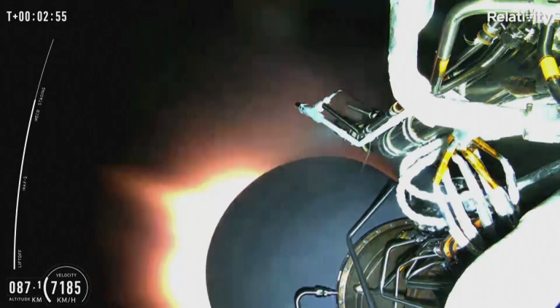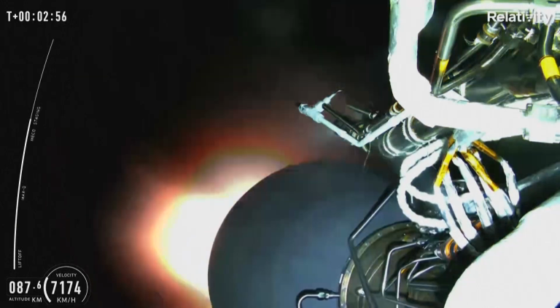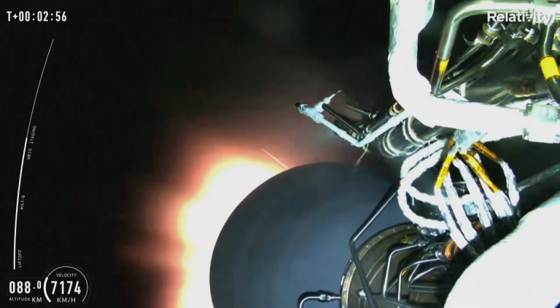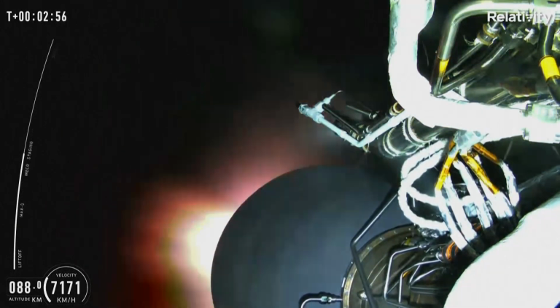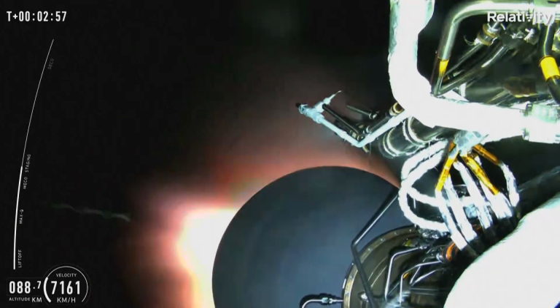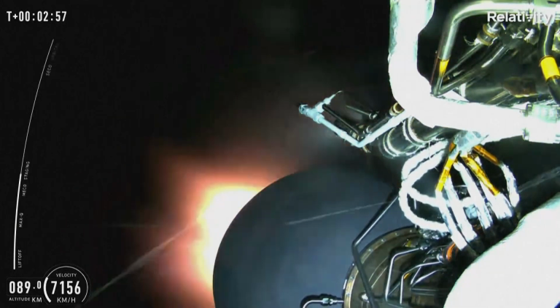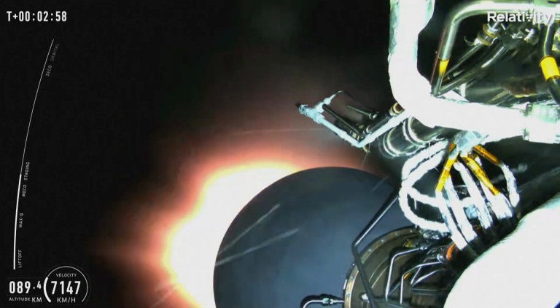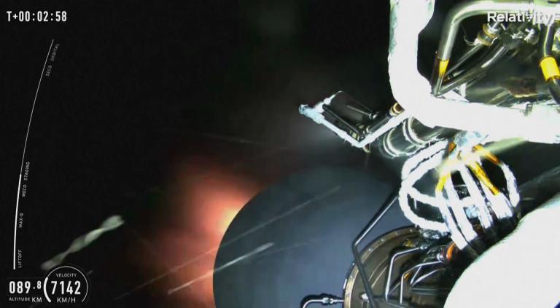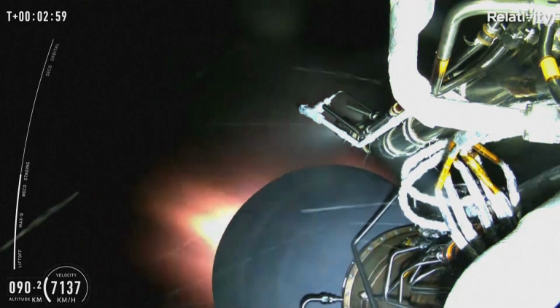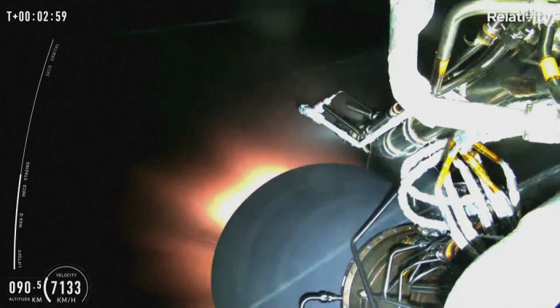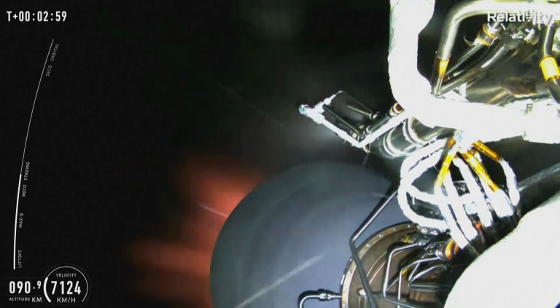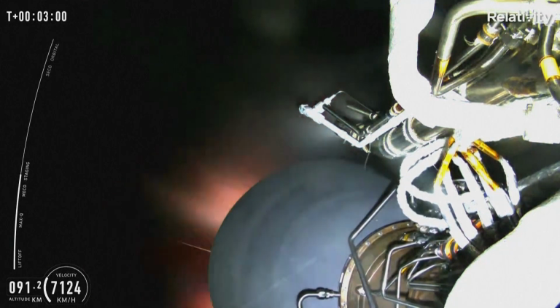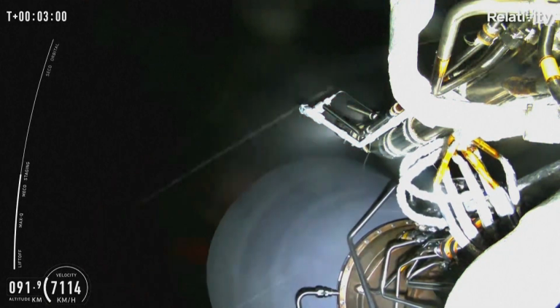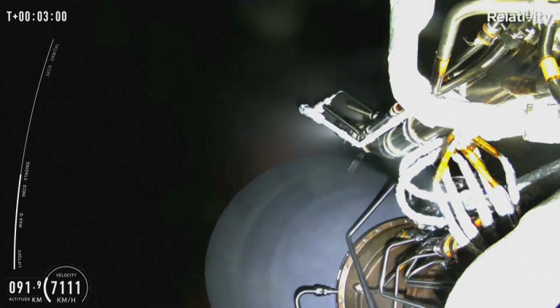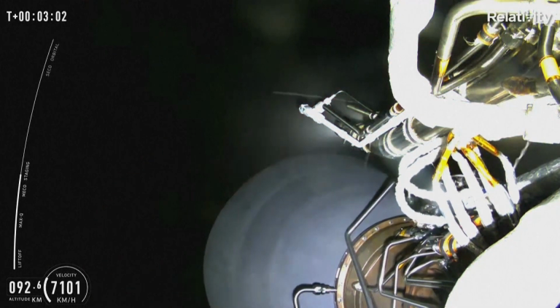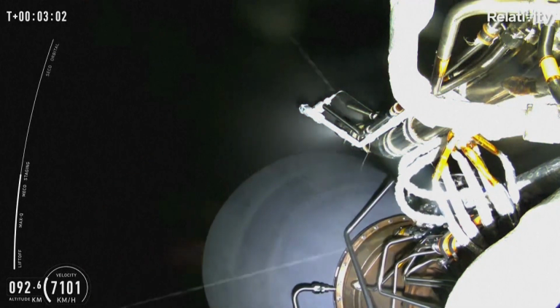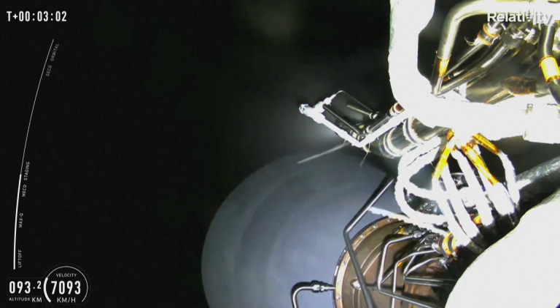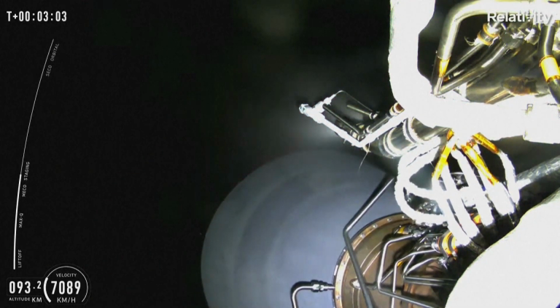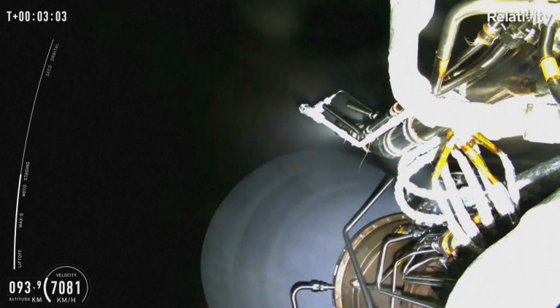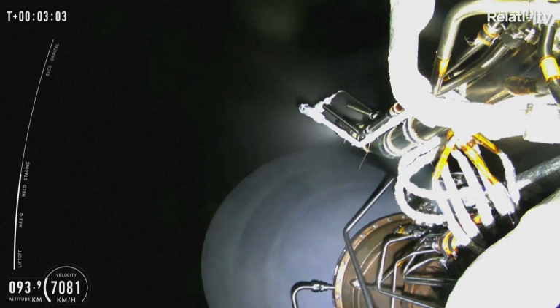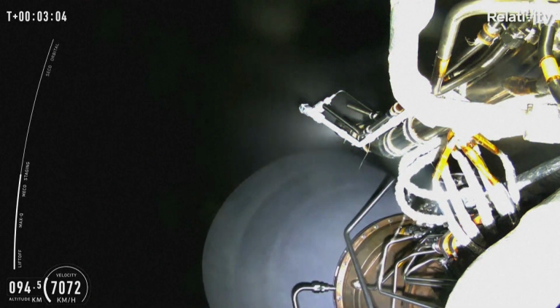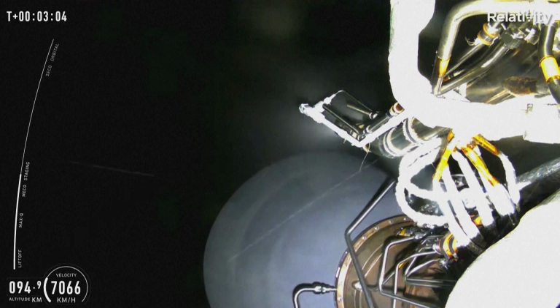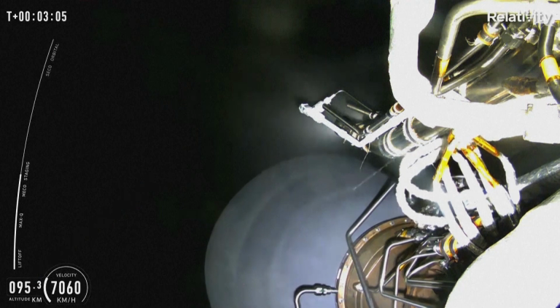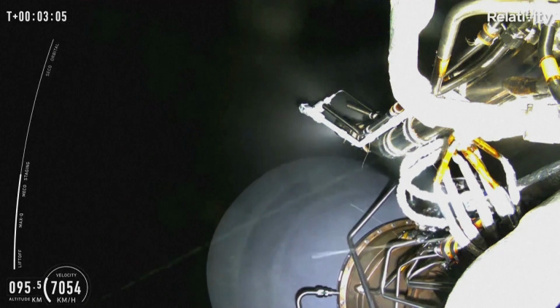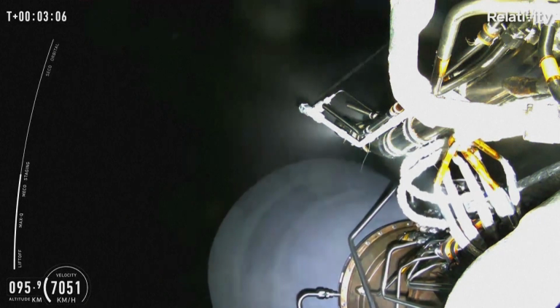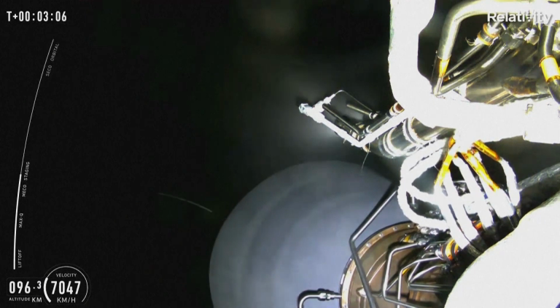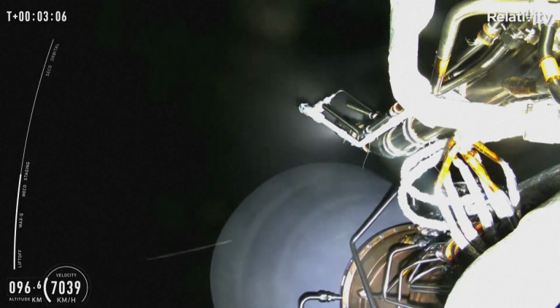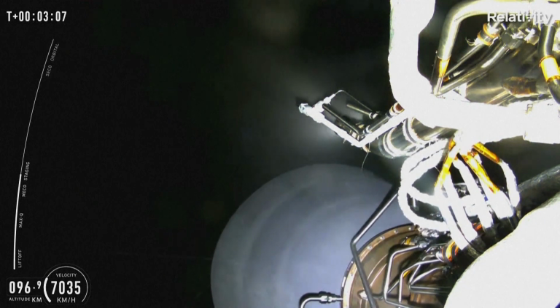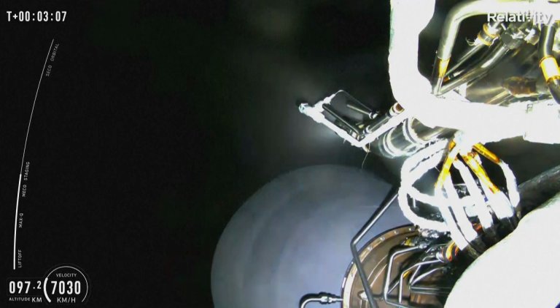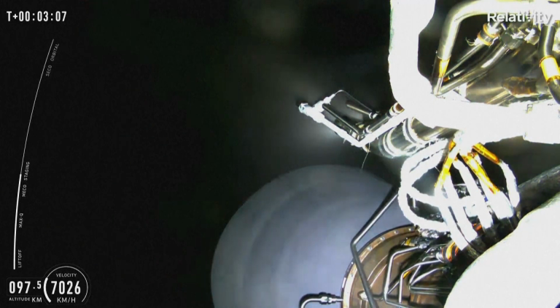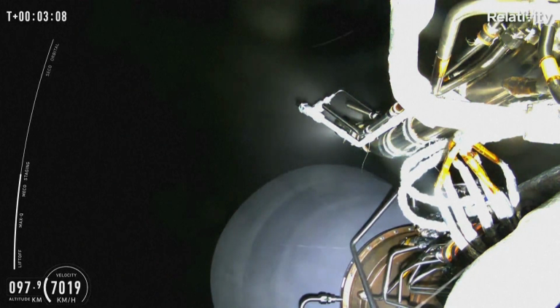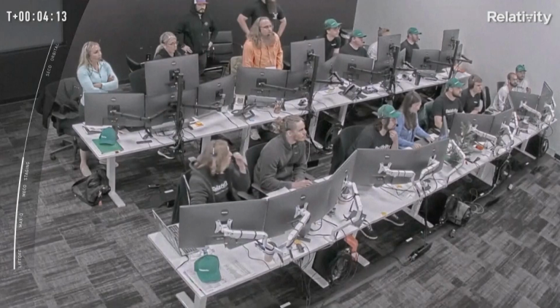As you can see, we were waiting for MECO and upper stage ignition. This means that we had a main engine cutoff for stage 1, and directly following that, we had second stage ignition, which you can see.